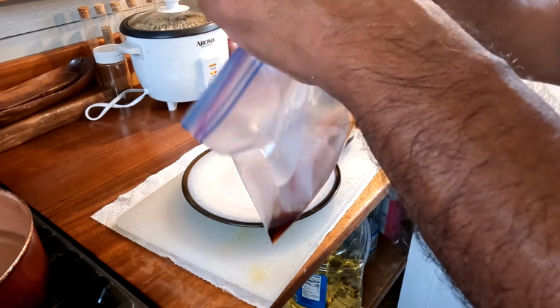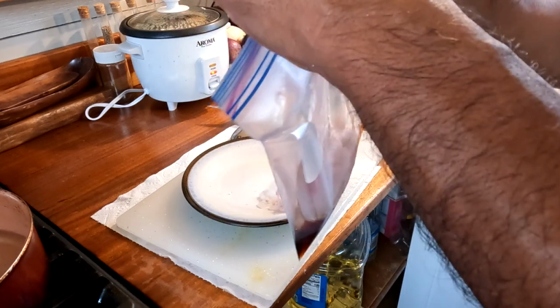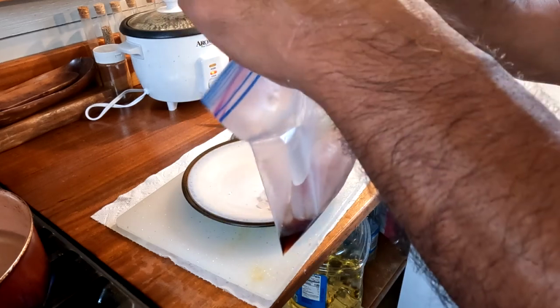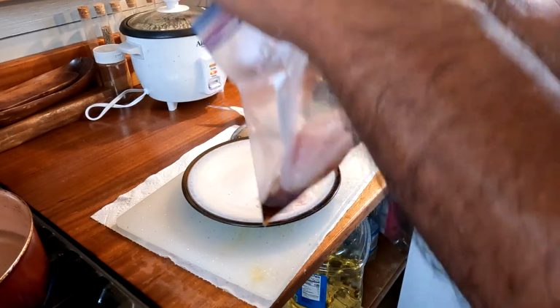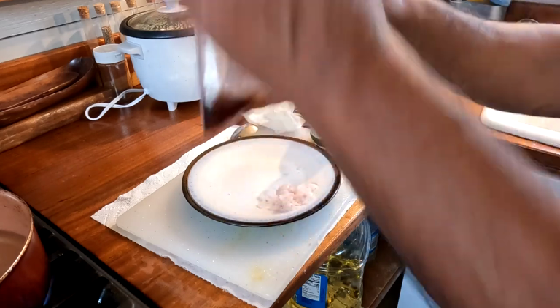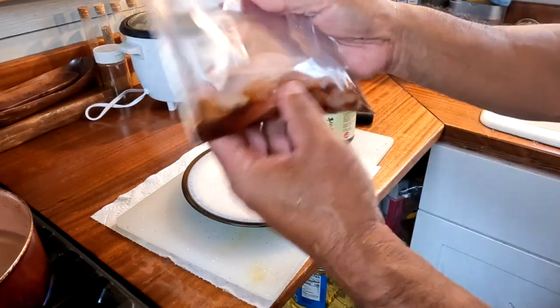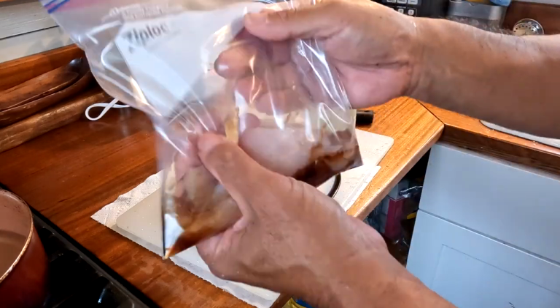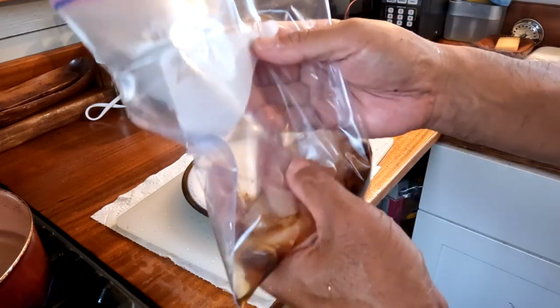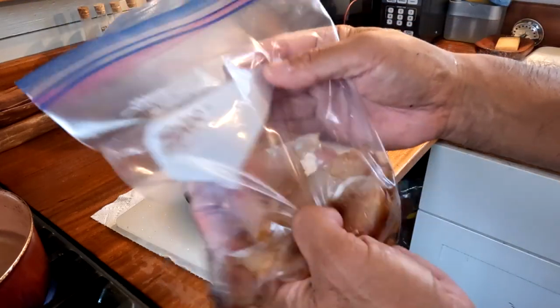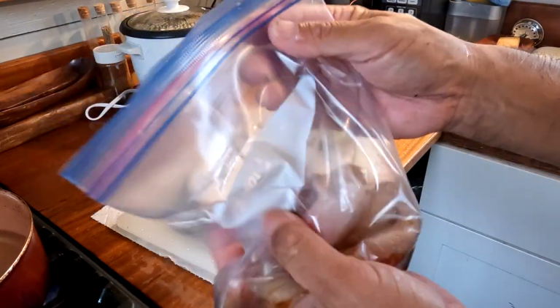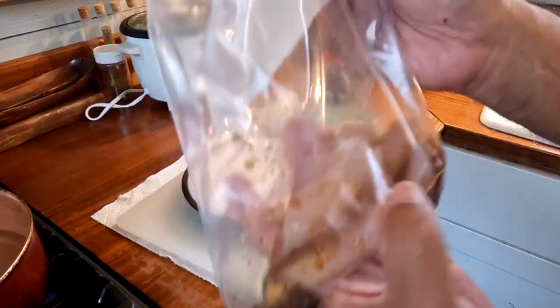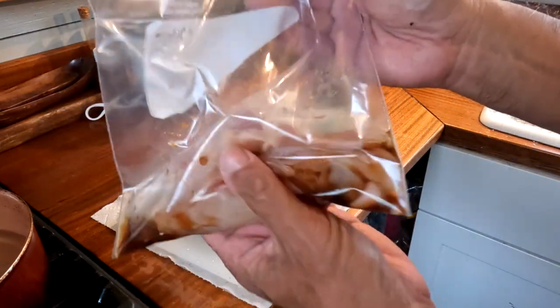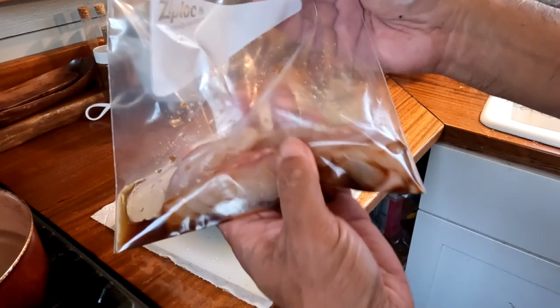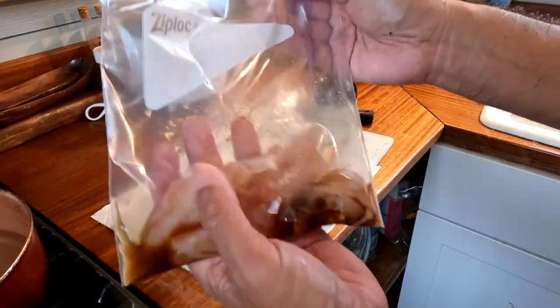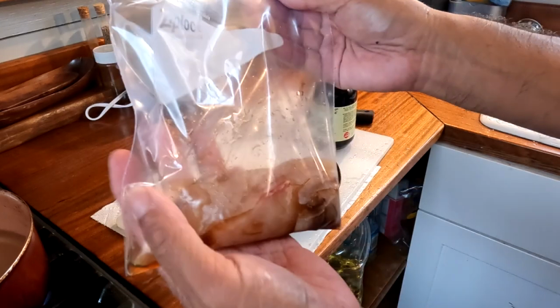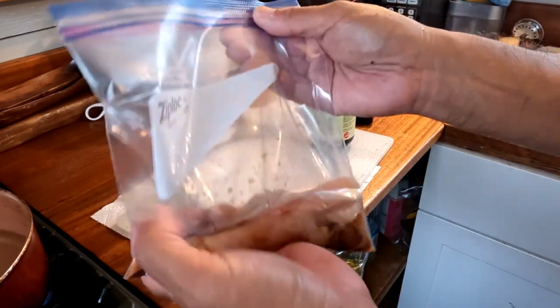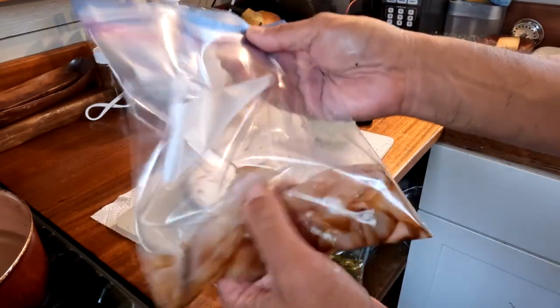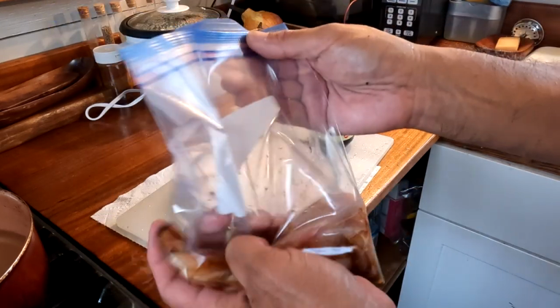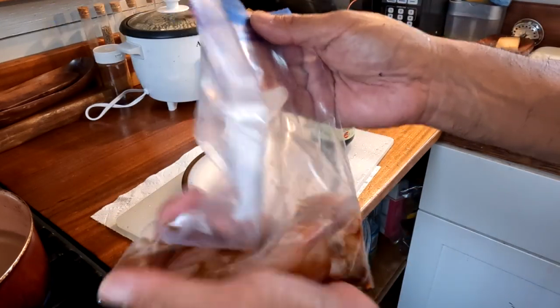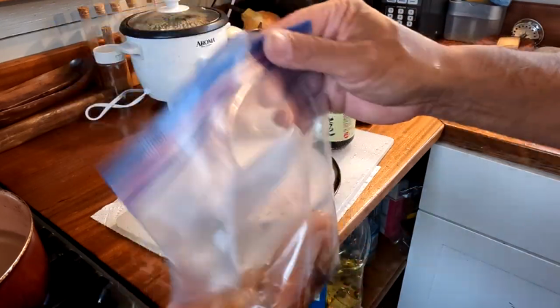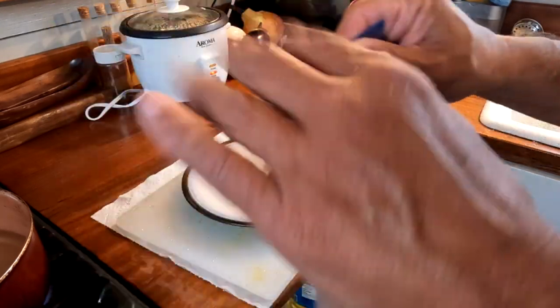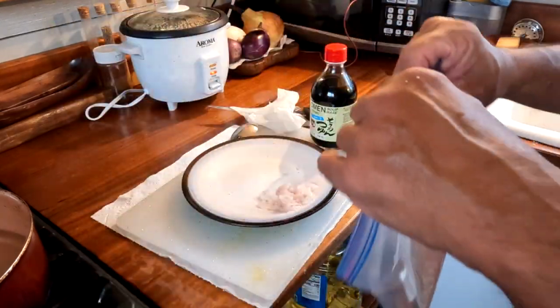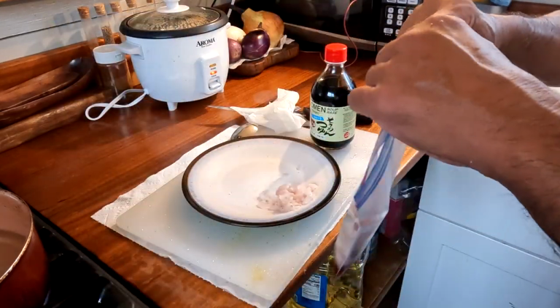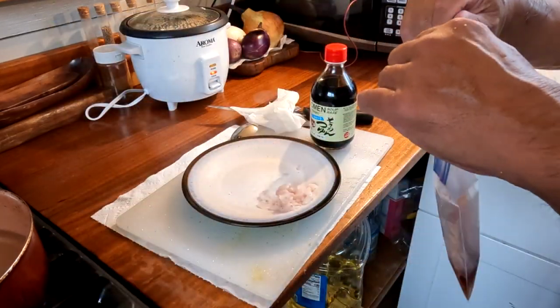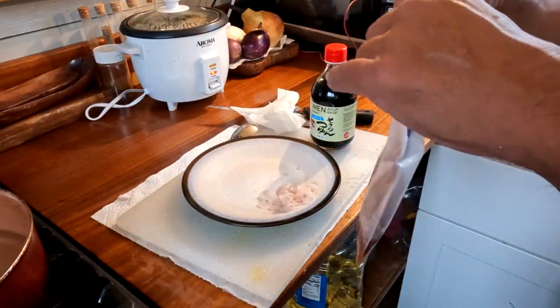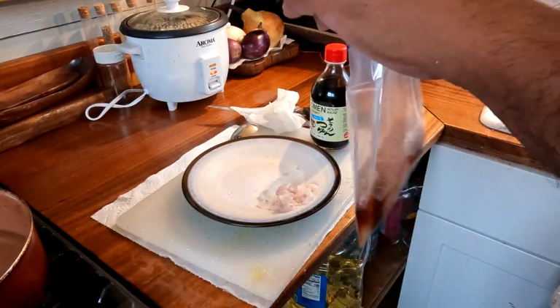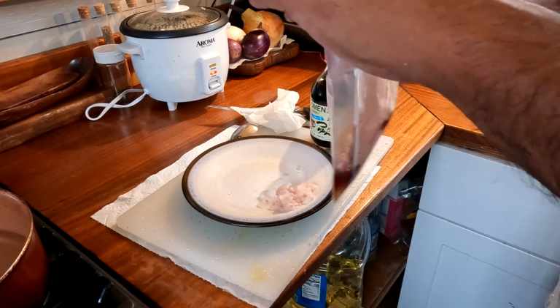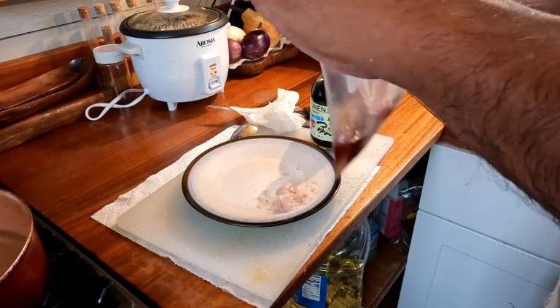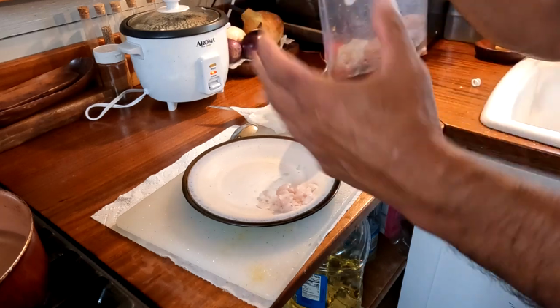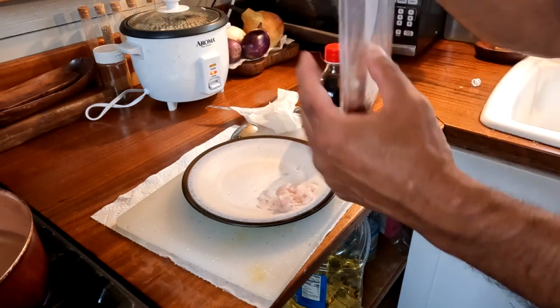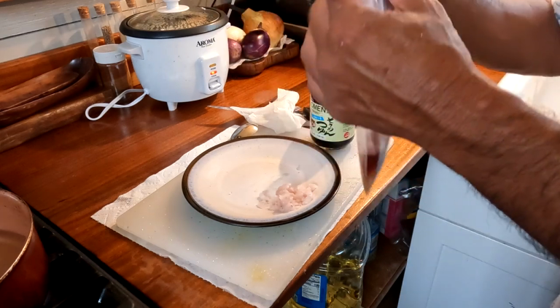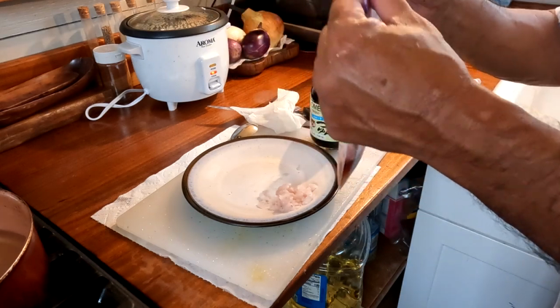I seal it up and make sure that all the pieces are covered, then put it in the refrigerator for a day. You'll be surprised — another way to do it is just use salt and the fish will be very soft when you eat it the next day.